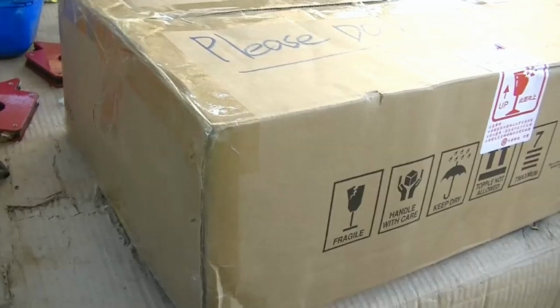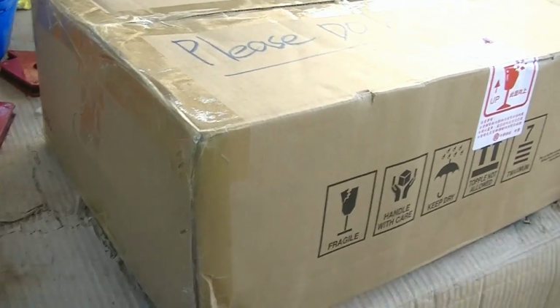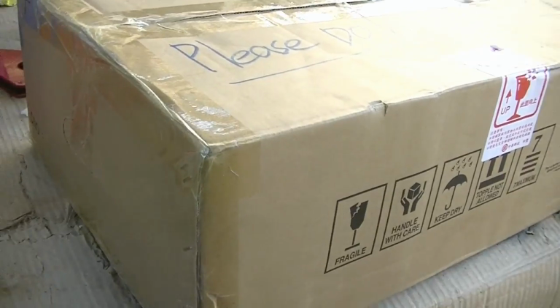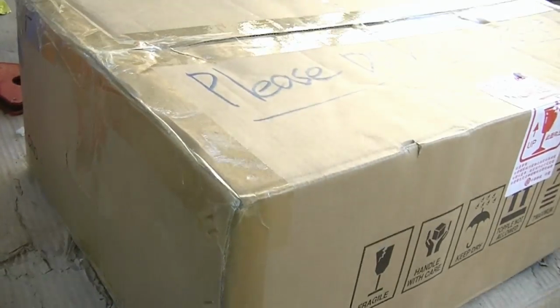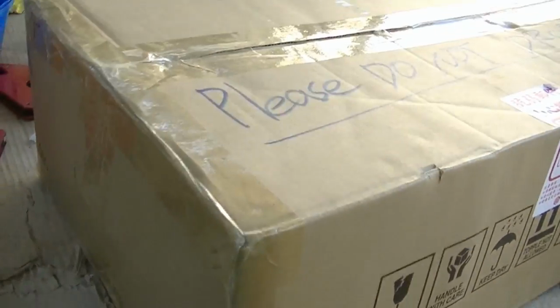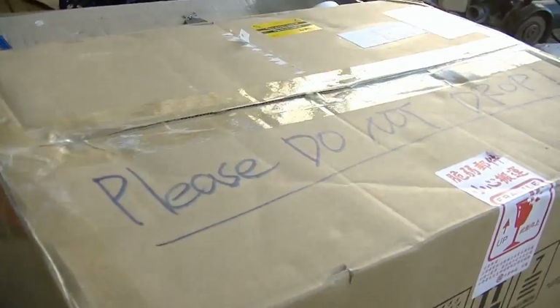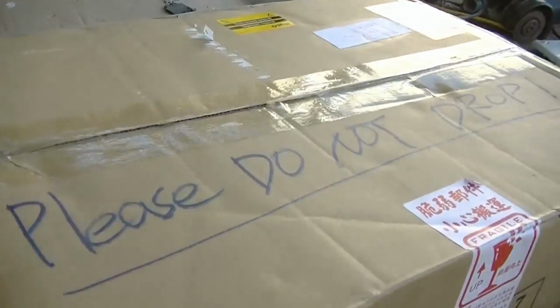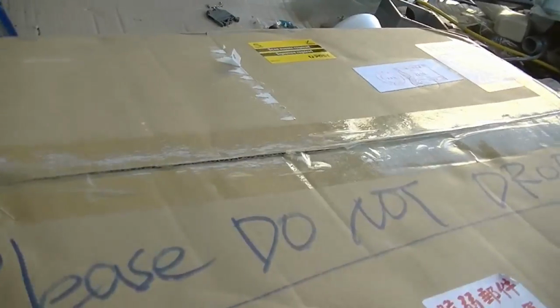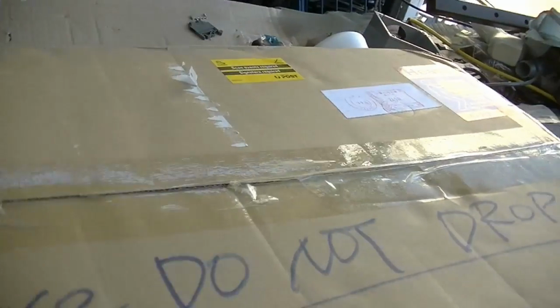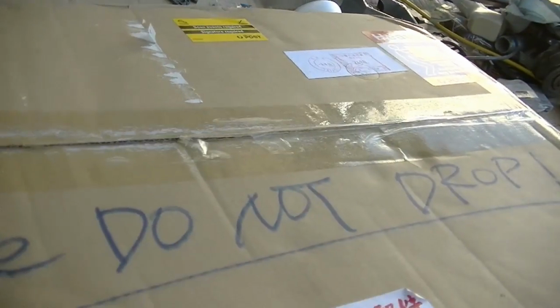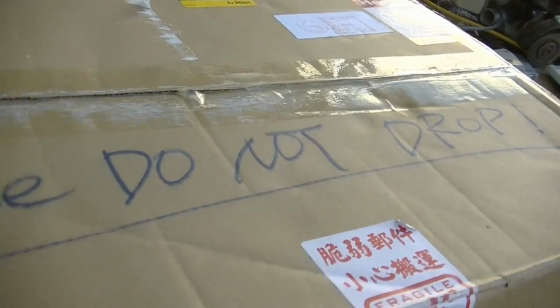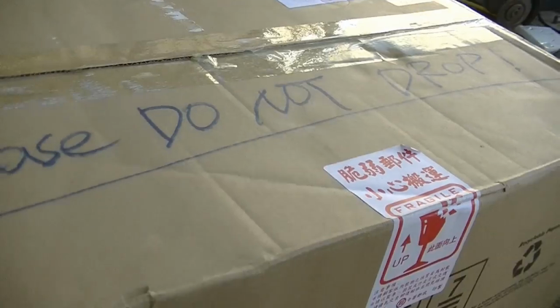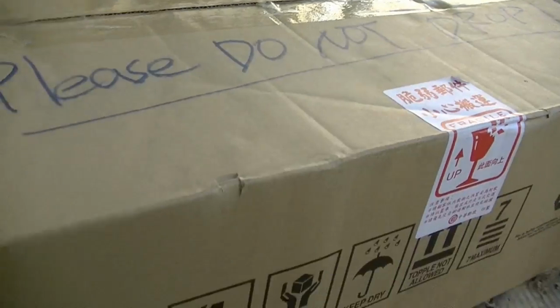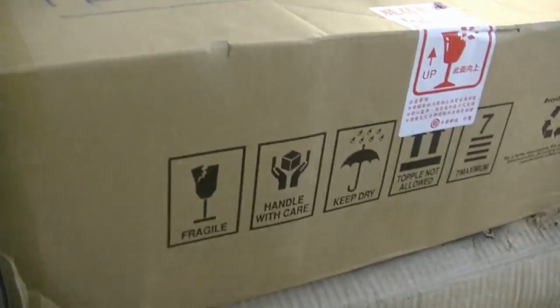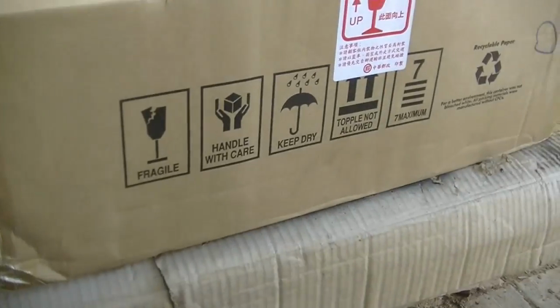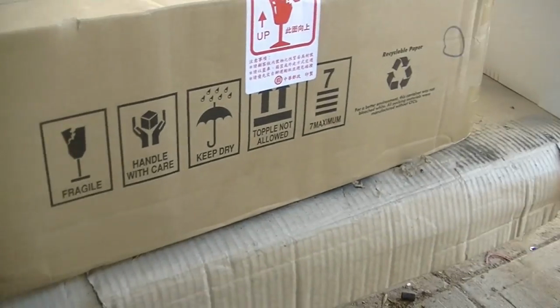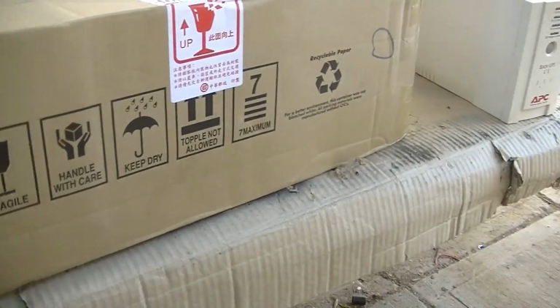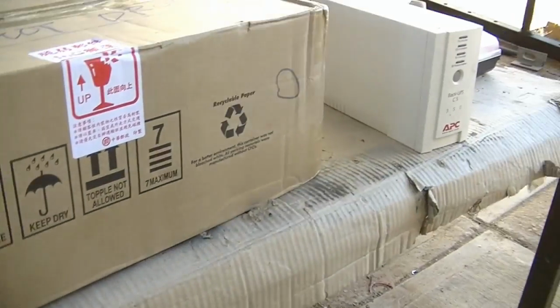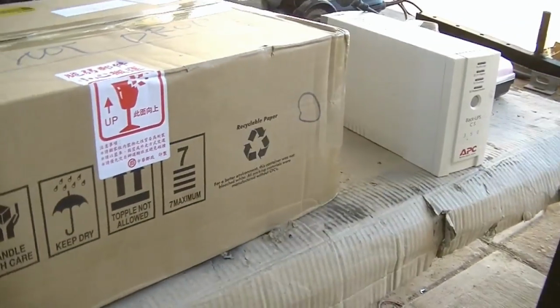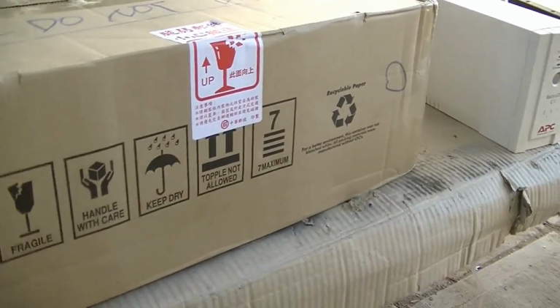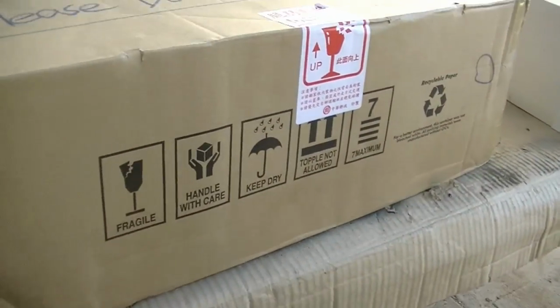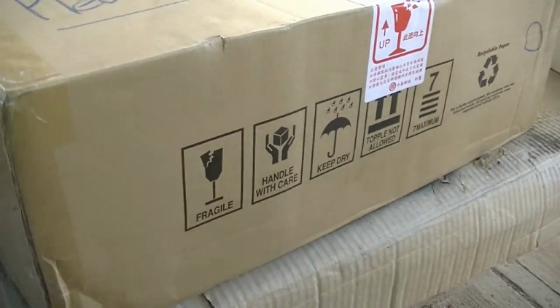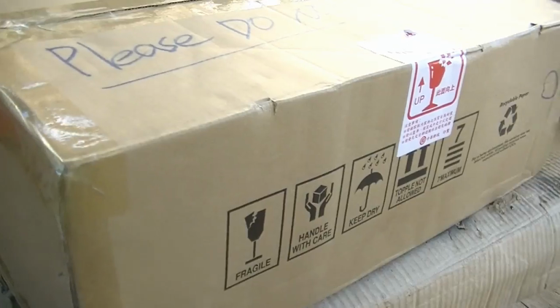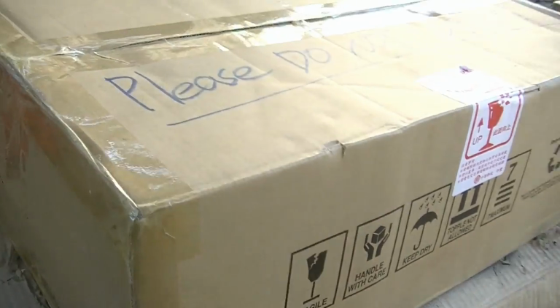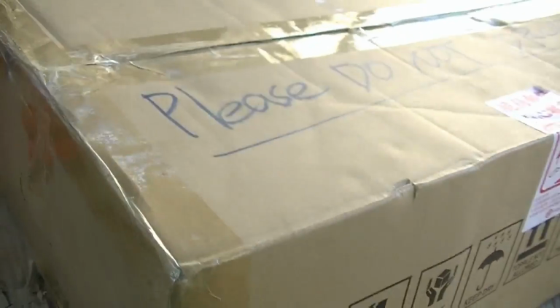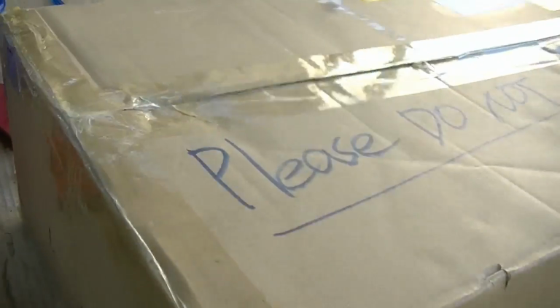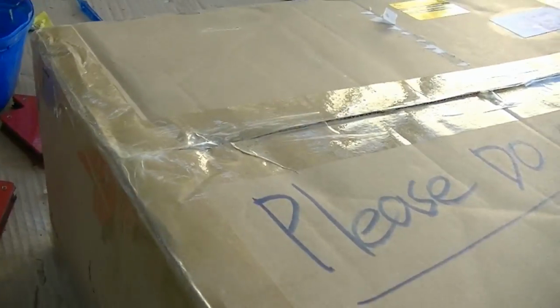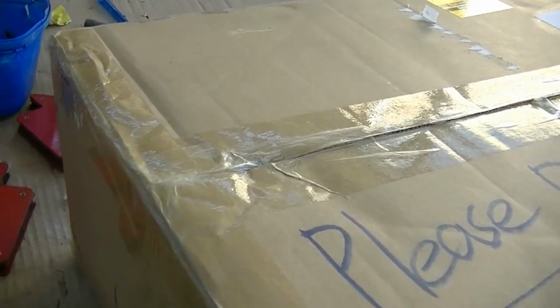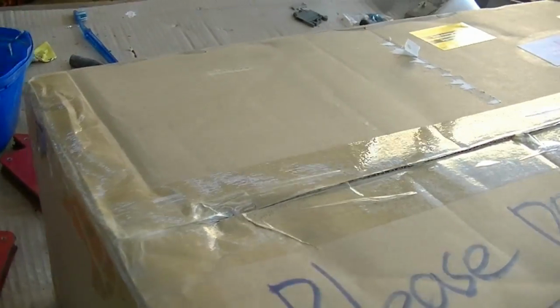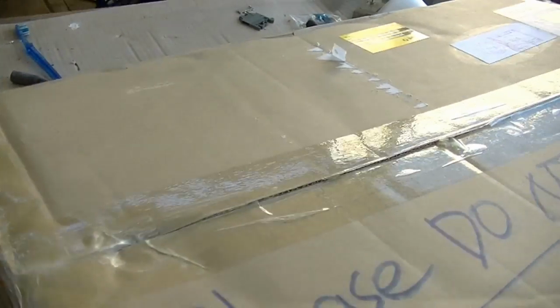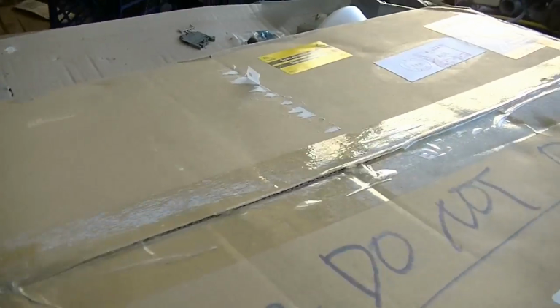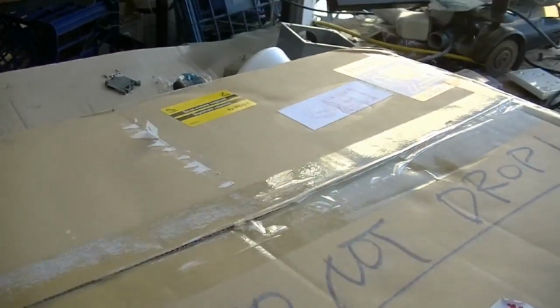G'day YouTube, Maisie here. Just got another parcel to open, and I wonder what everyone thinks is inside this one. This is one of a couple of parcels I've got. I'm just going to show you YouTubeians this parcel.